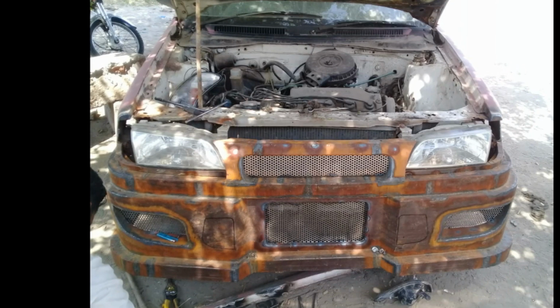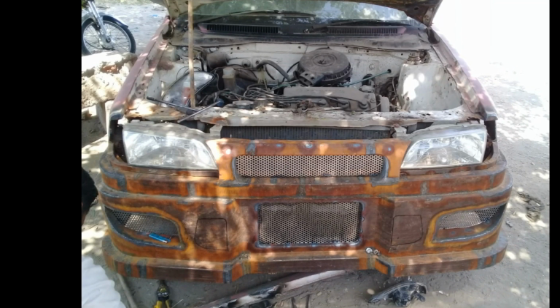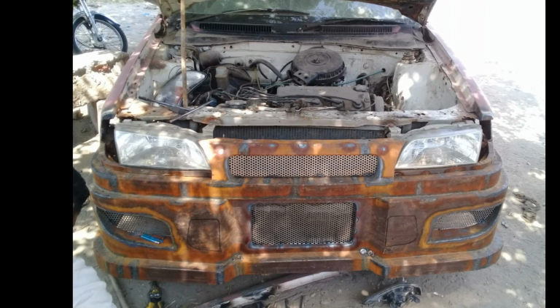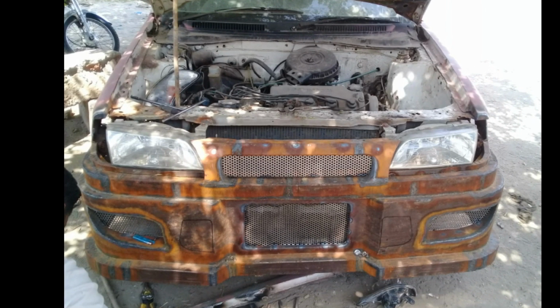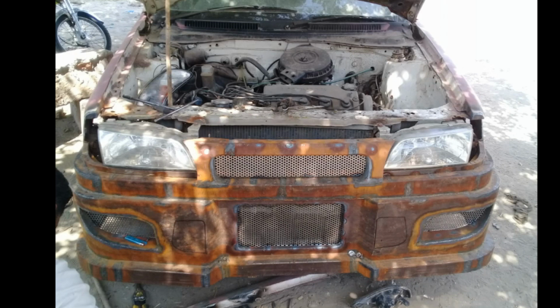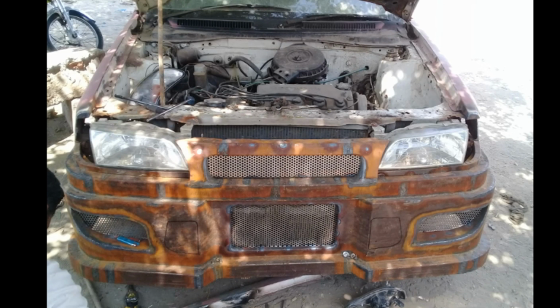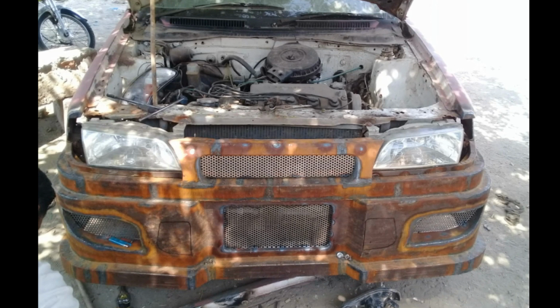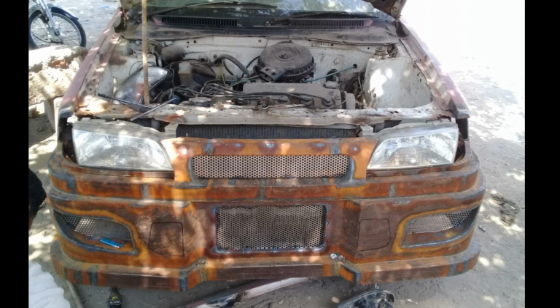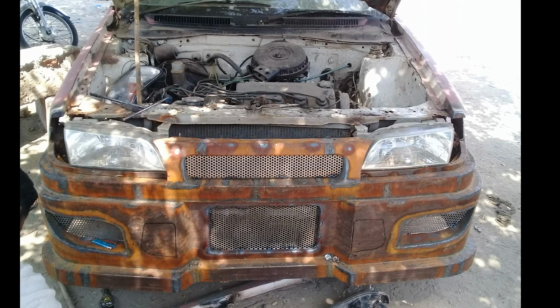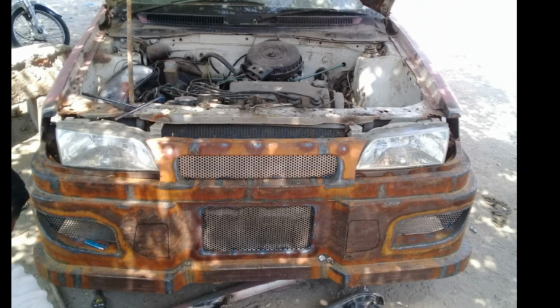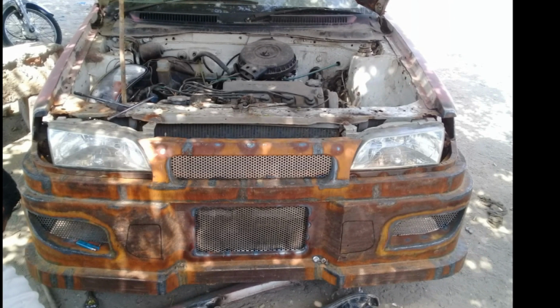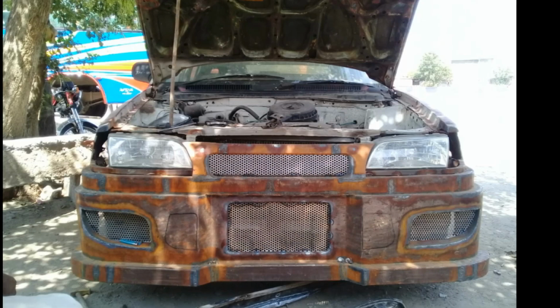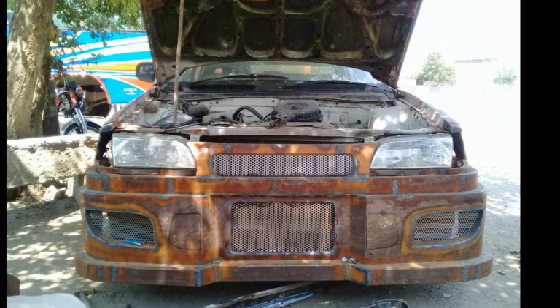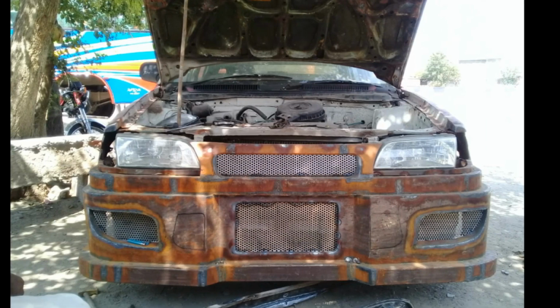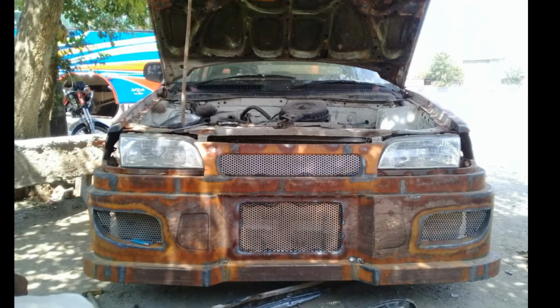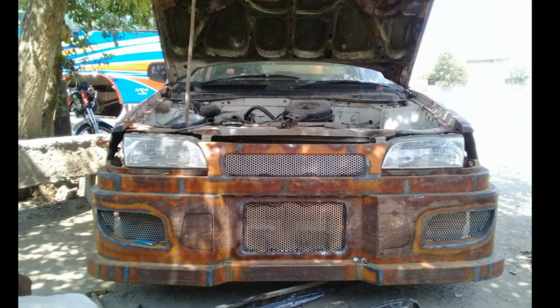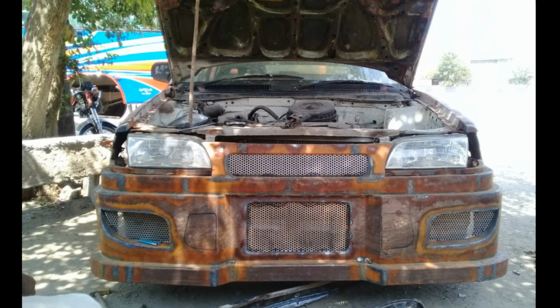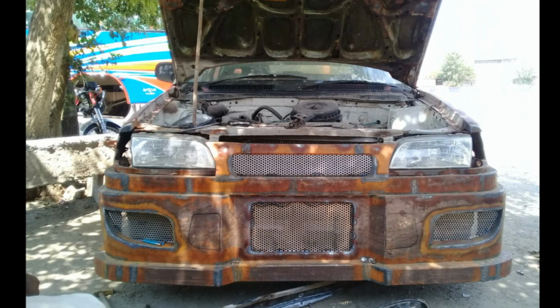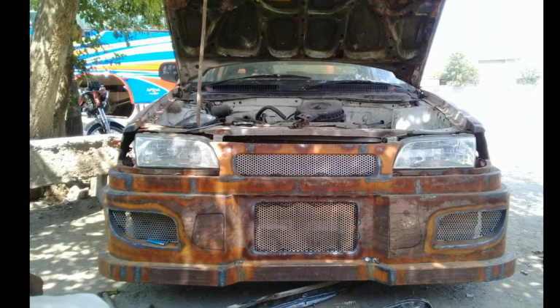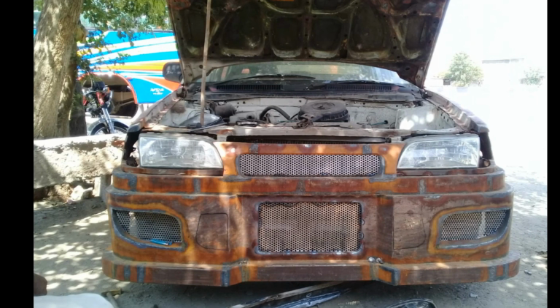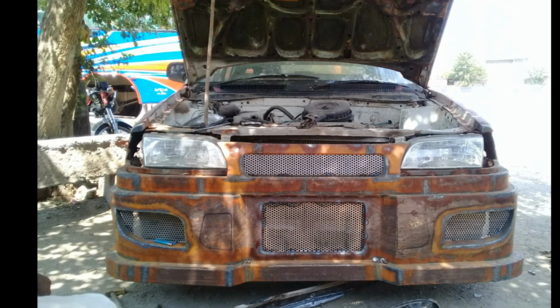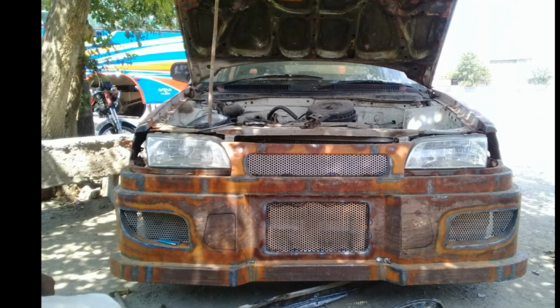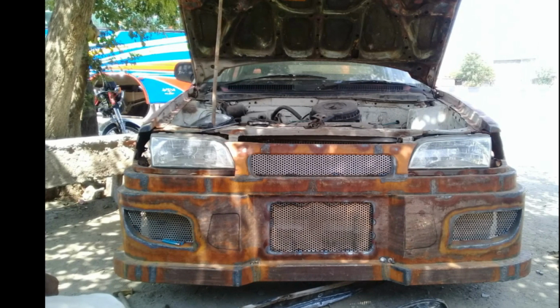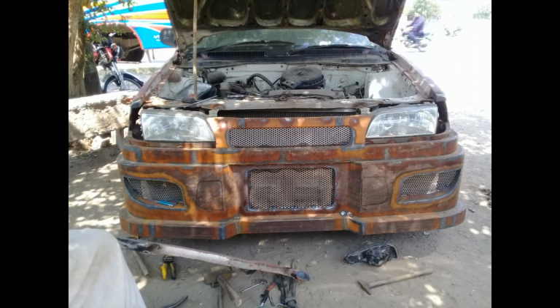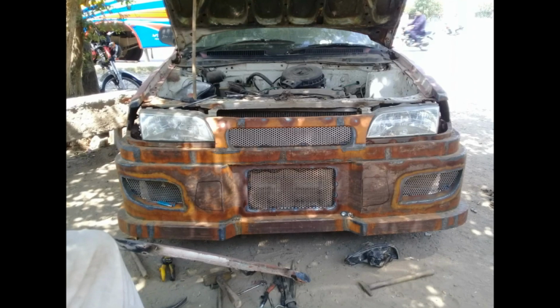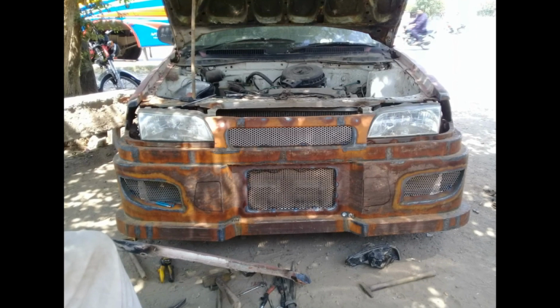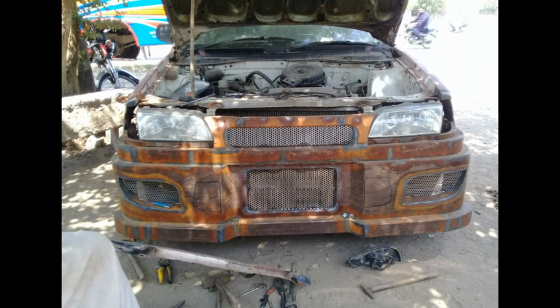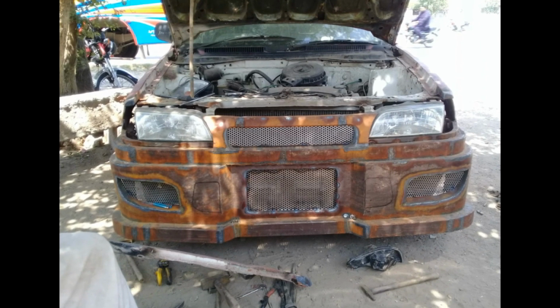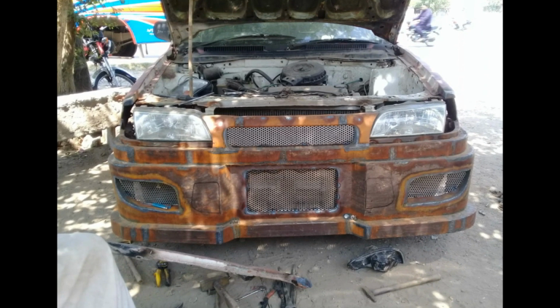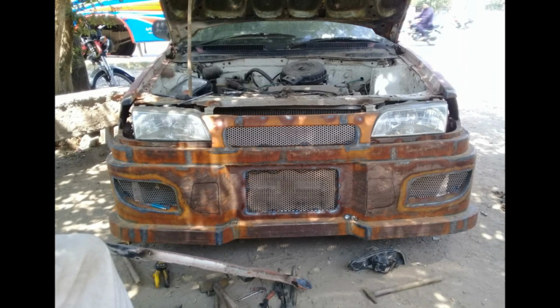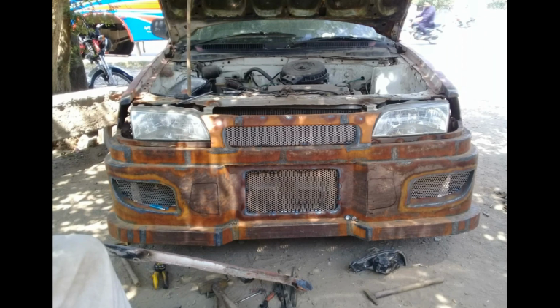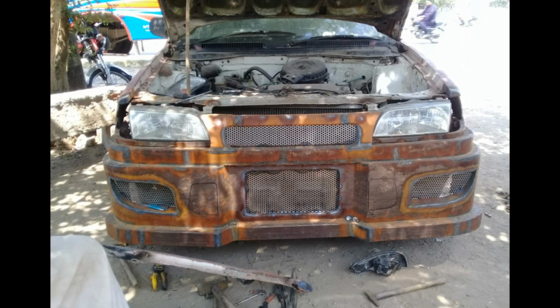Haanji janab, yeh rahi finalist ki look. Aur ab dekh sakte hain ki yawar - this bumper ki grace kitni zabardast. Outstanding nikali hai. Iske side pe jaise ki aankhein, and in the middle of this place is a number plate.